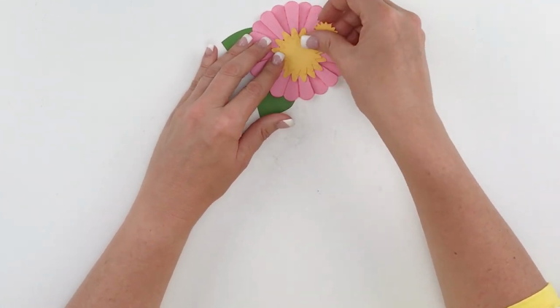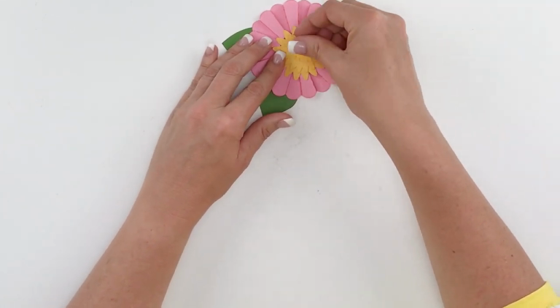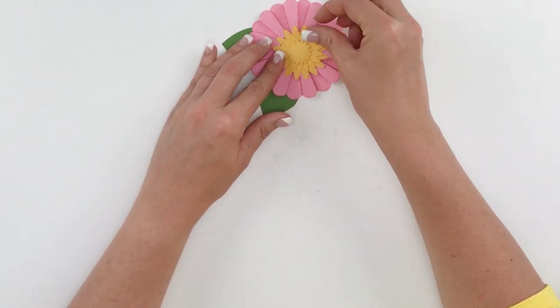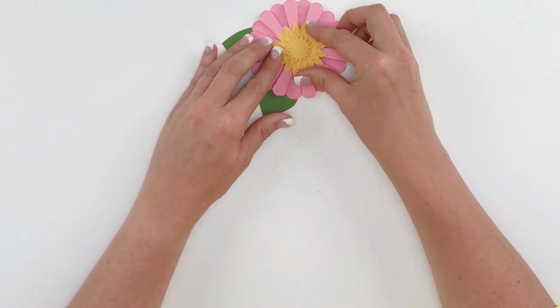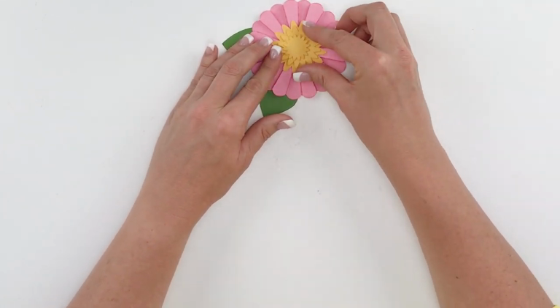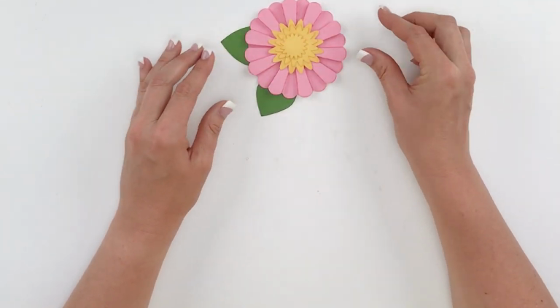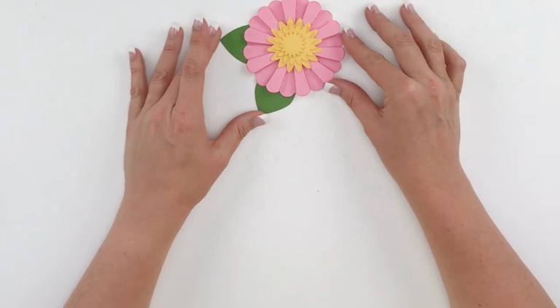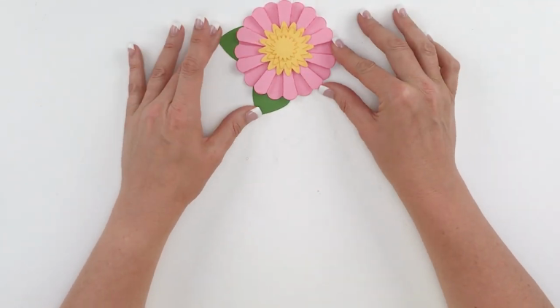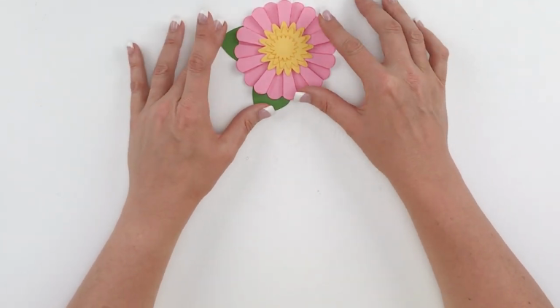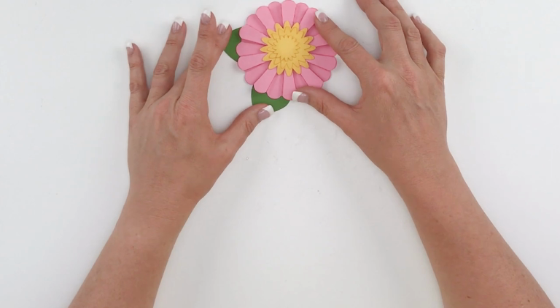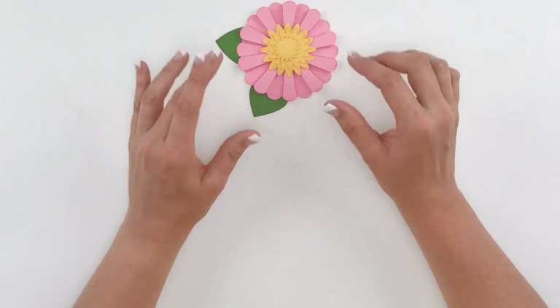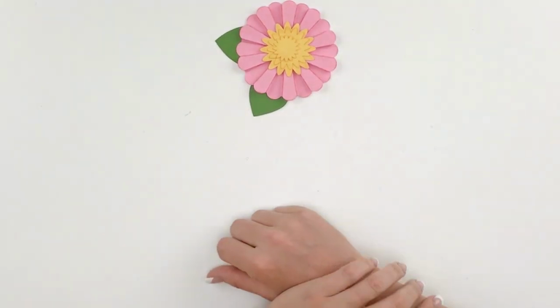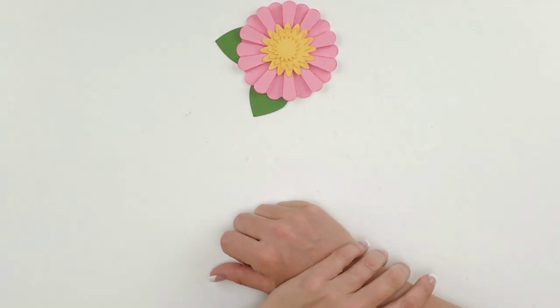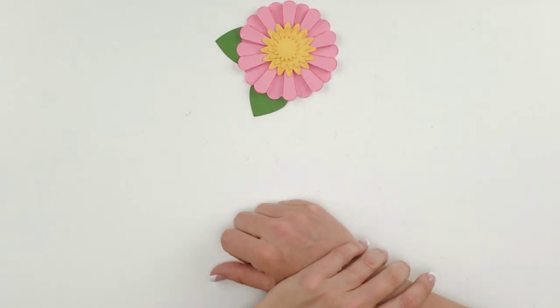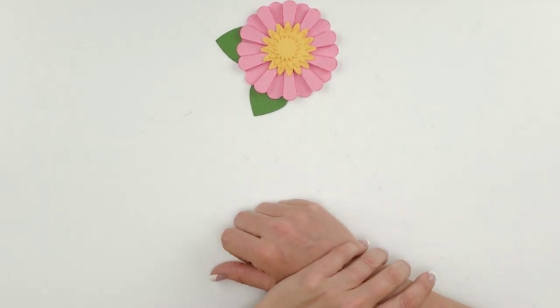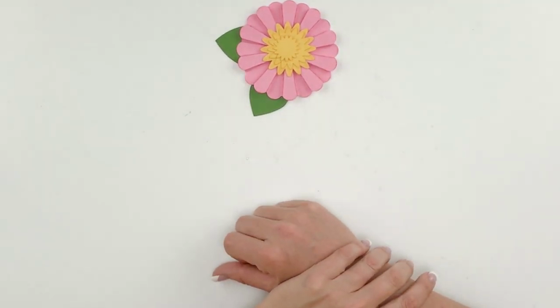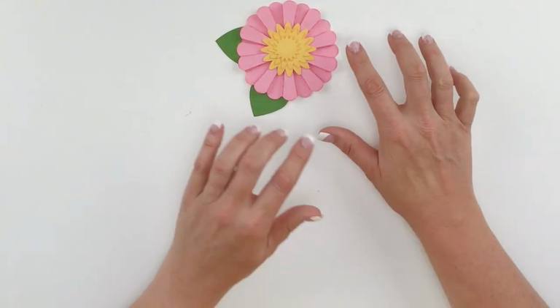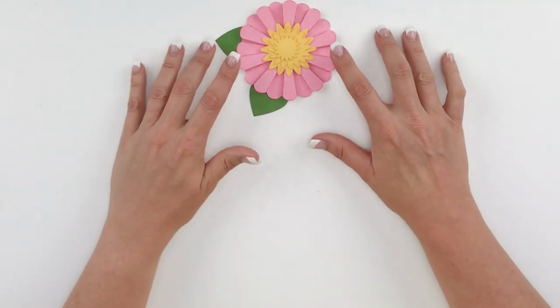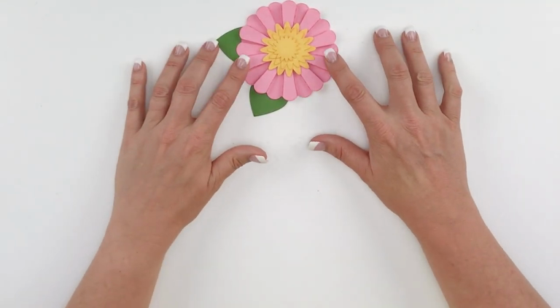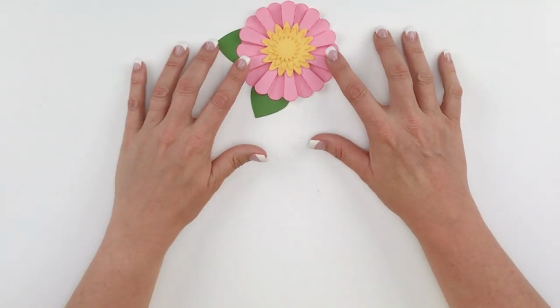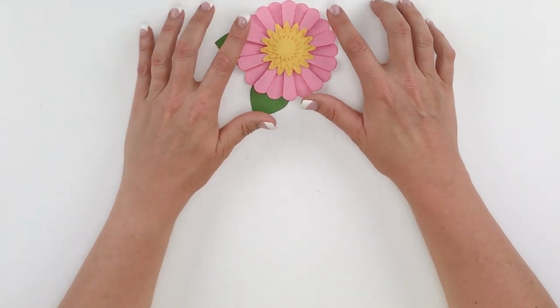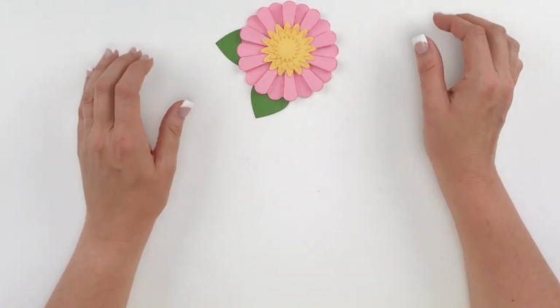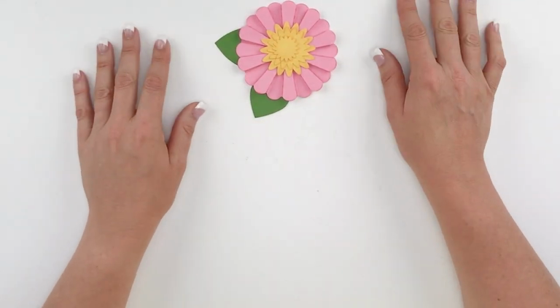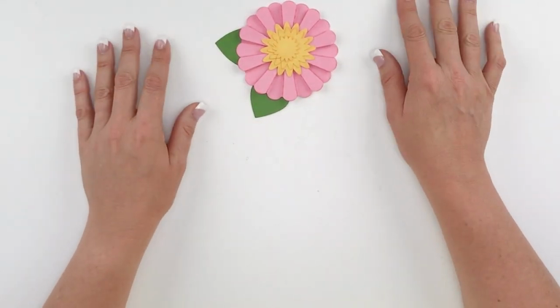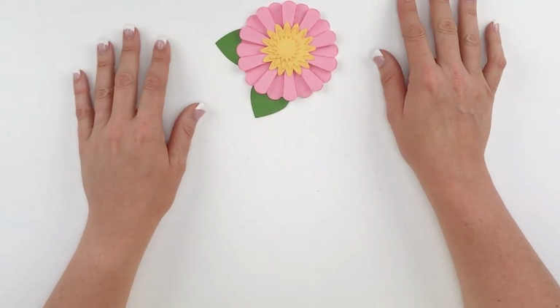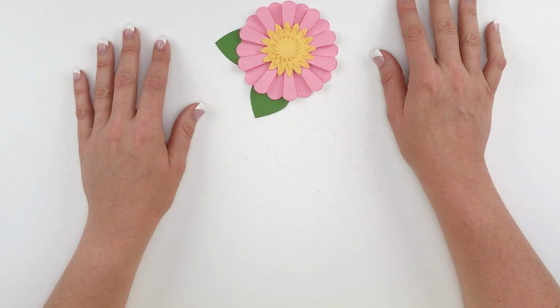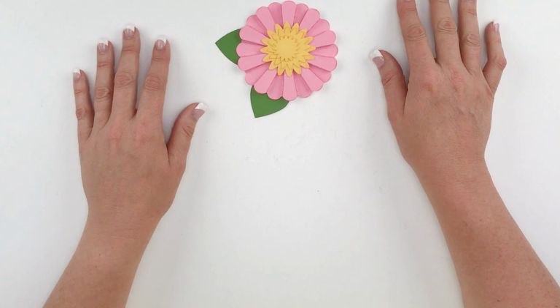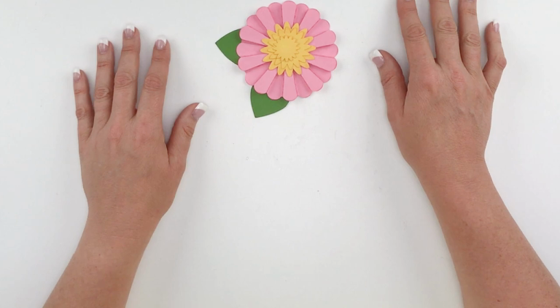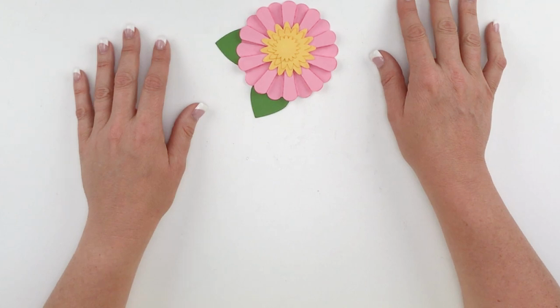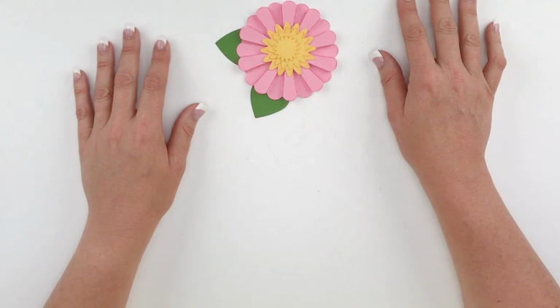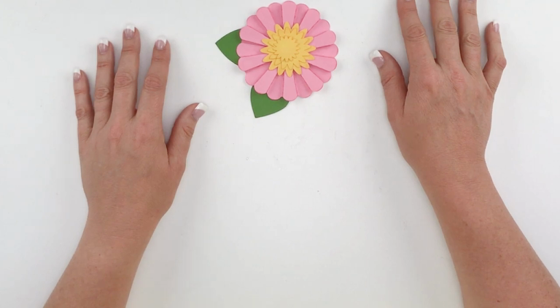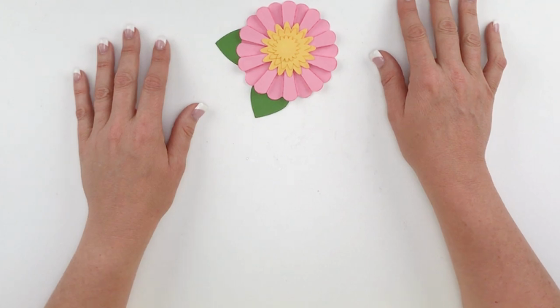Go ahead and put those center pieces in and you can see how that finishes off our flower. I hope you enjoy making these accordion fold flowers — have a great day! Bye bye.